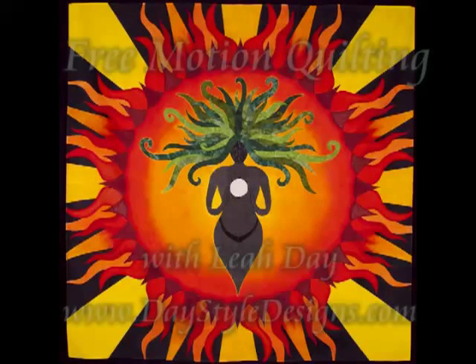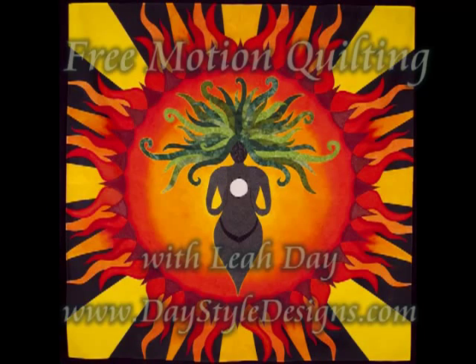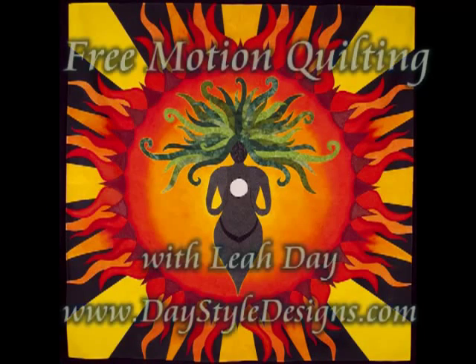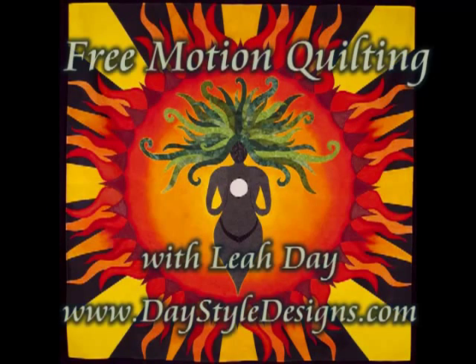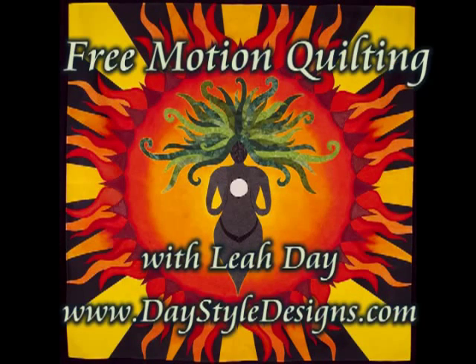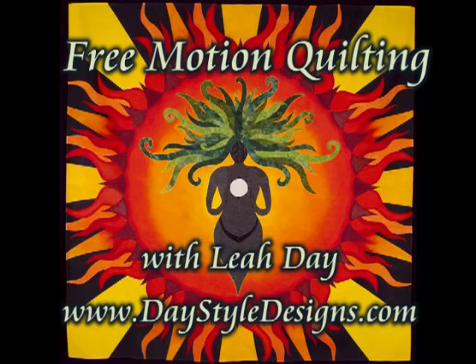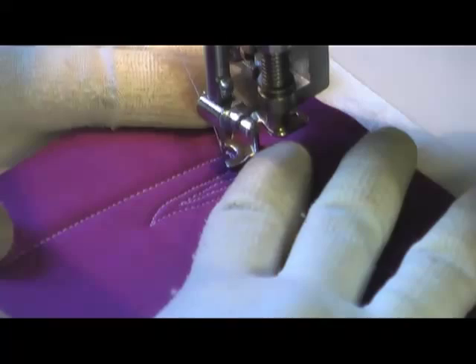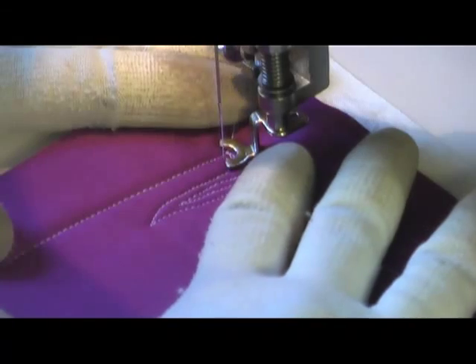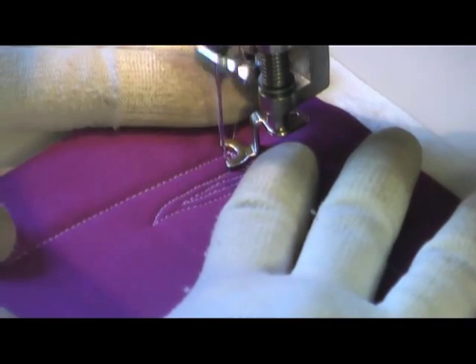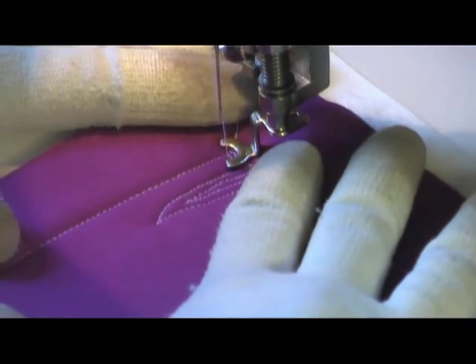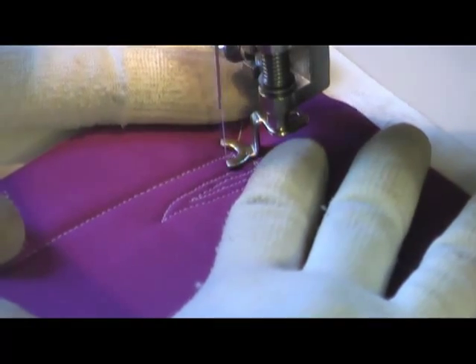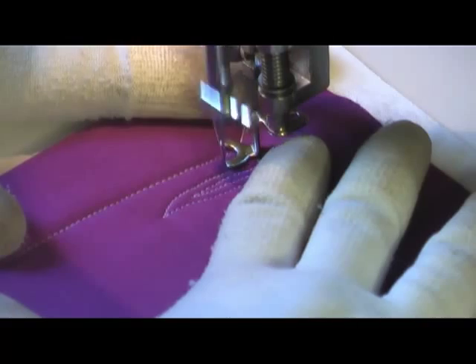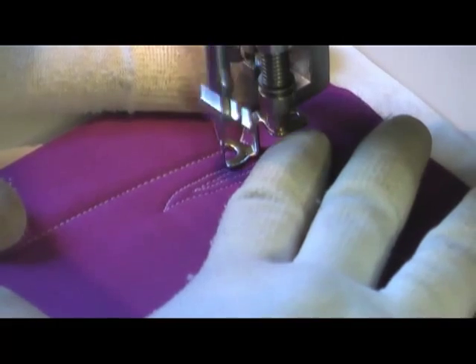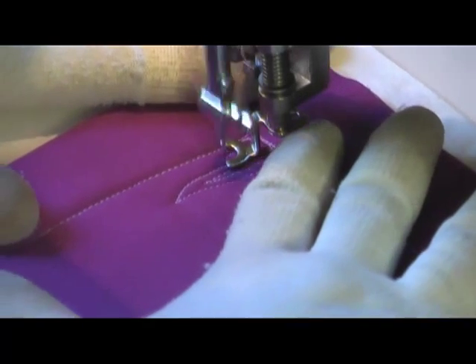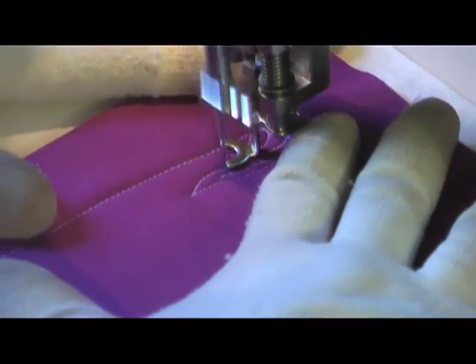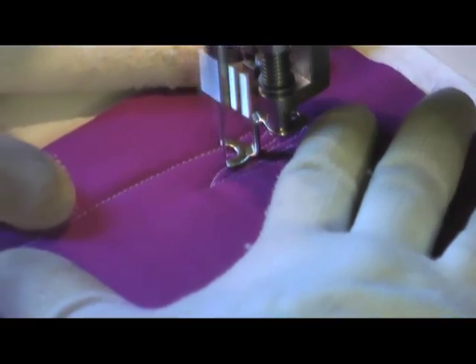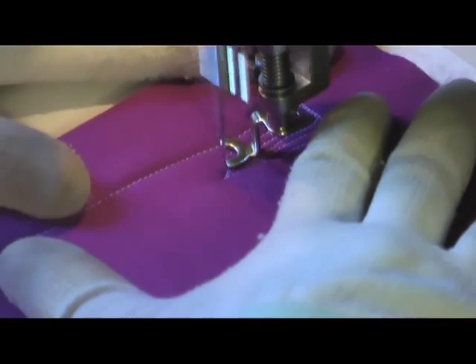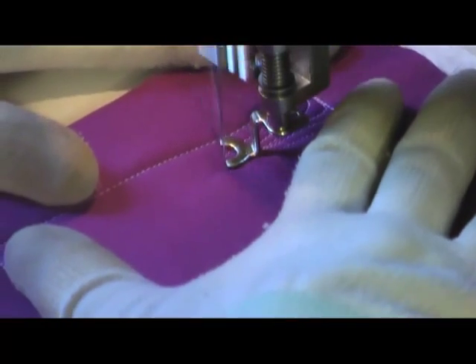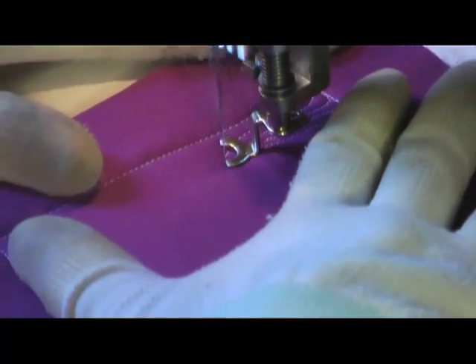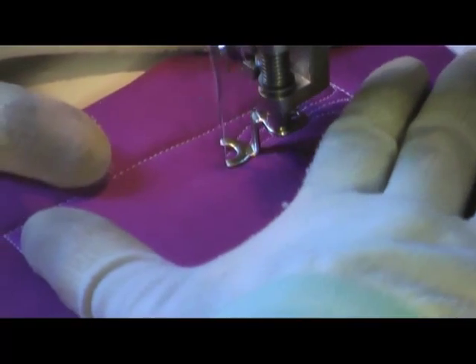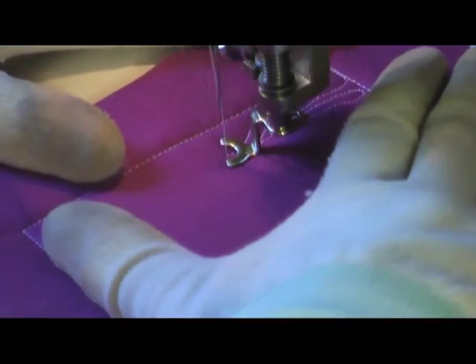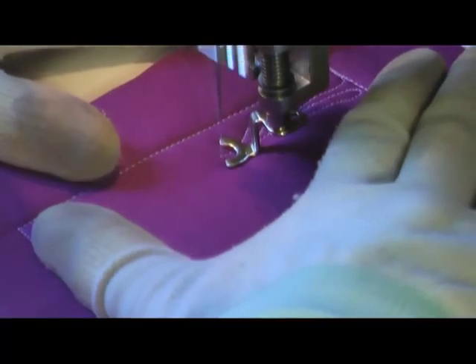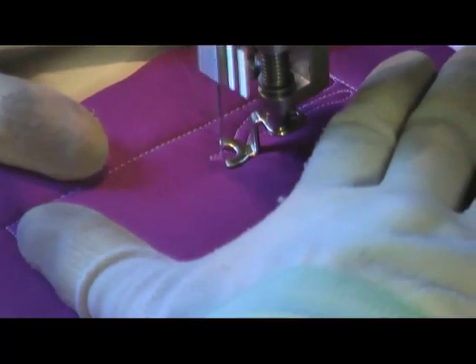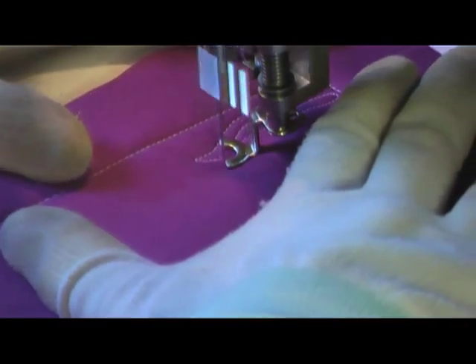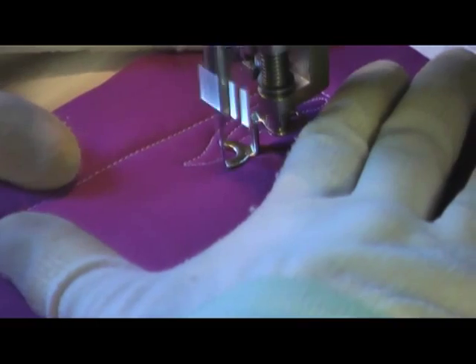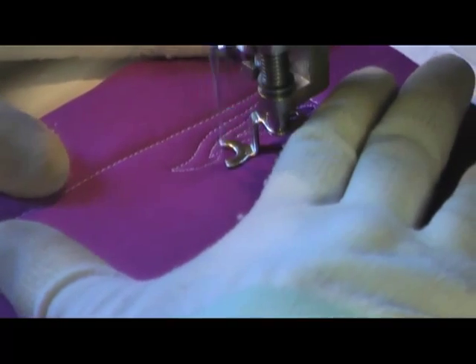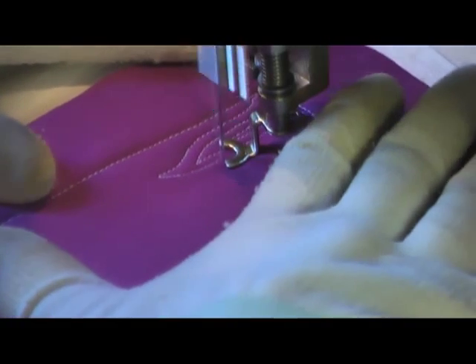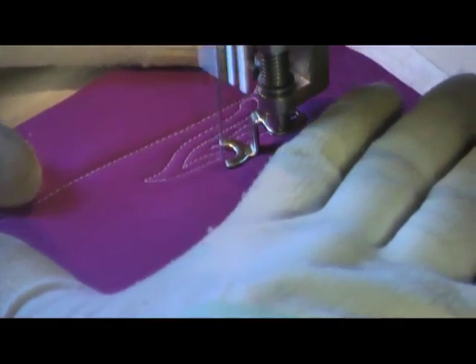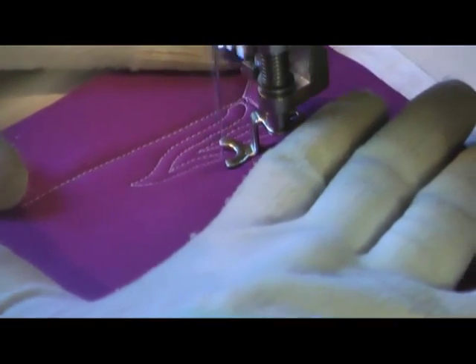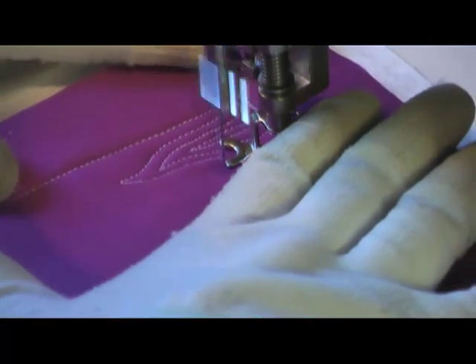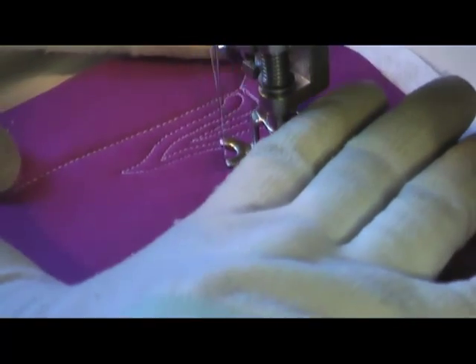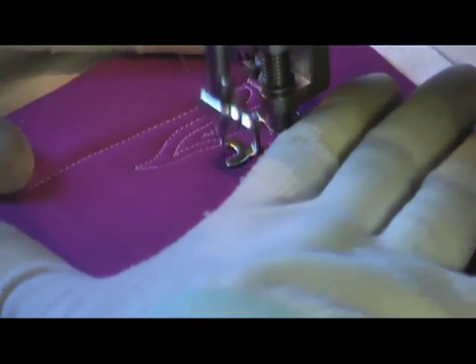This is the free motion quilting tutorial for mud flats. This is actually just a variation of cartoon tree, only instead of nice pointy branches we're making kind of a rounded branch.